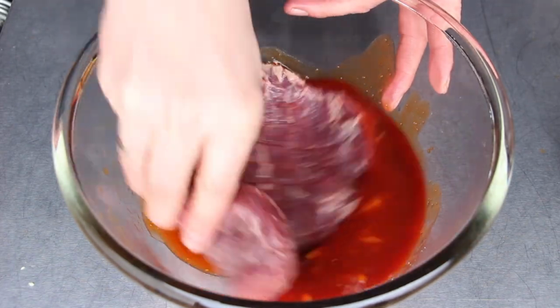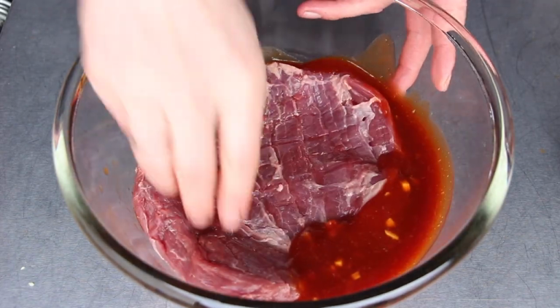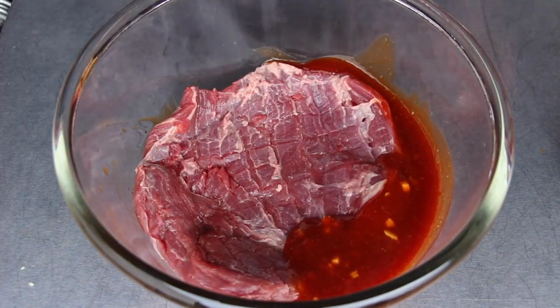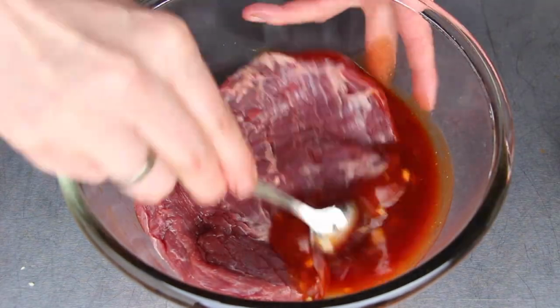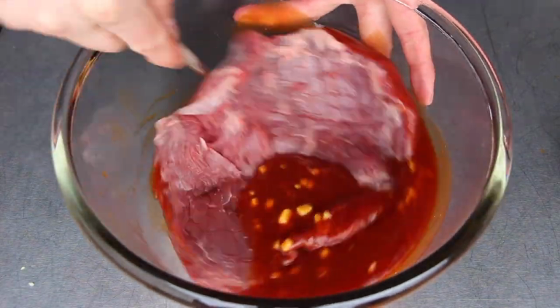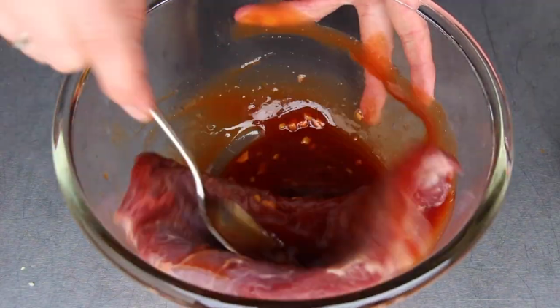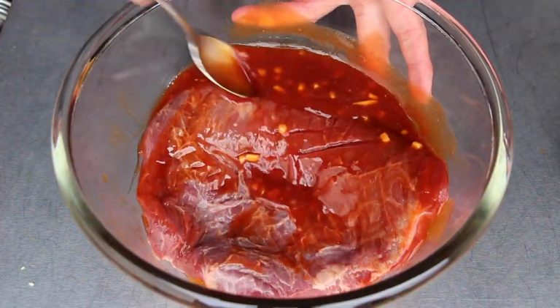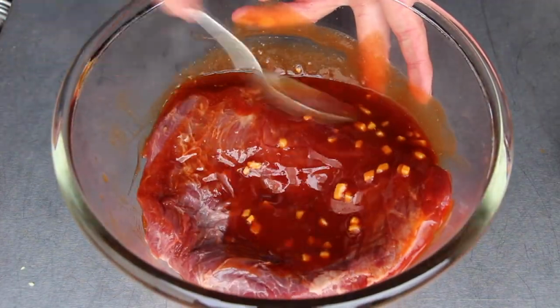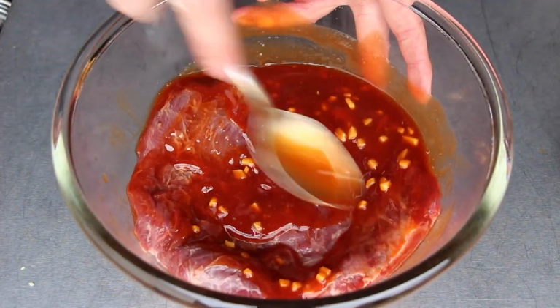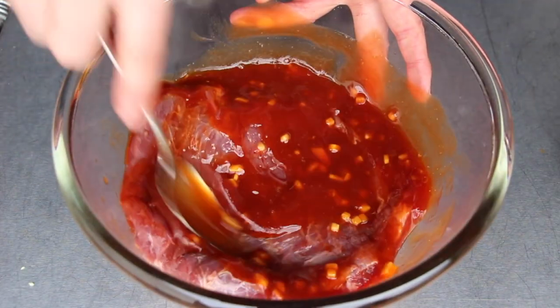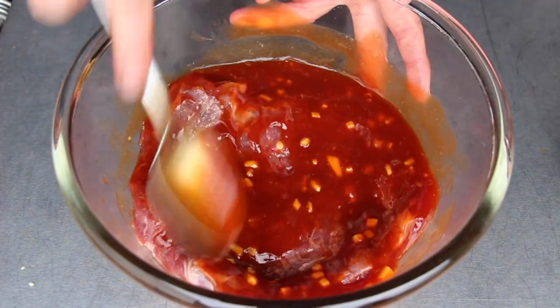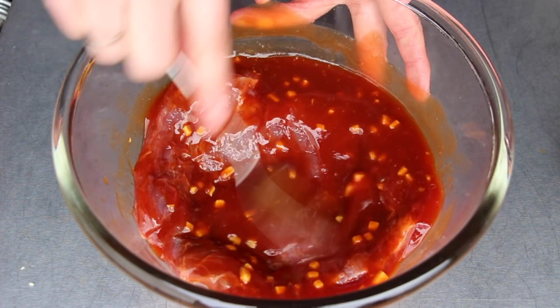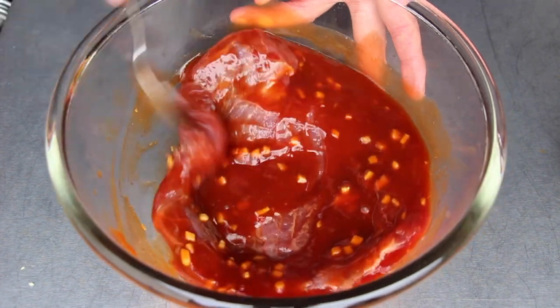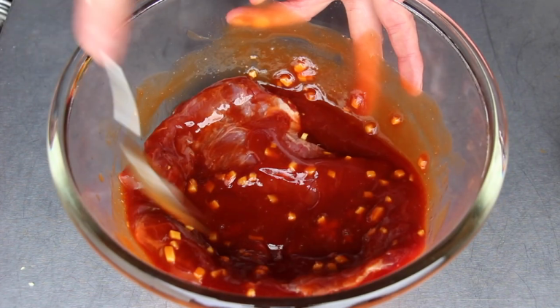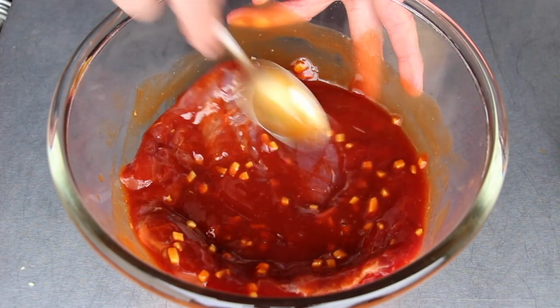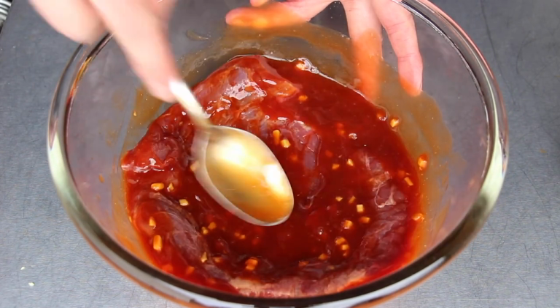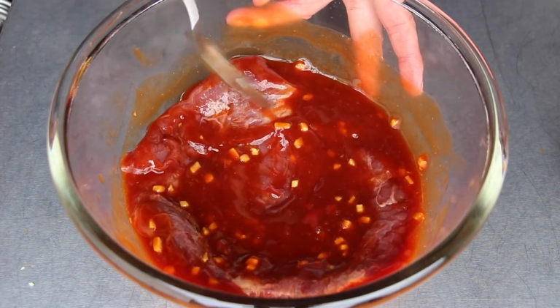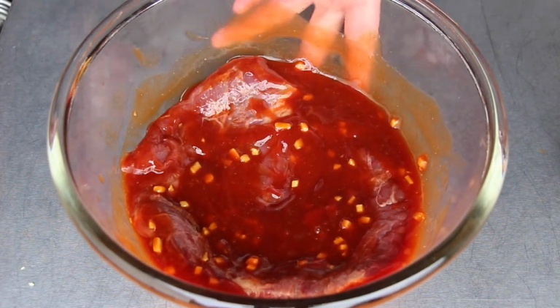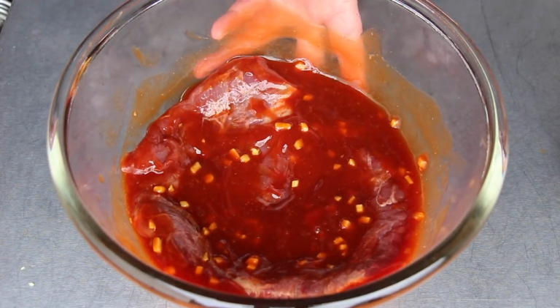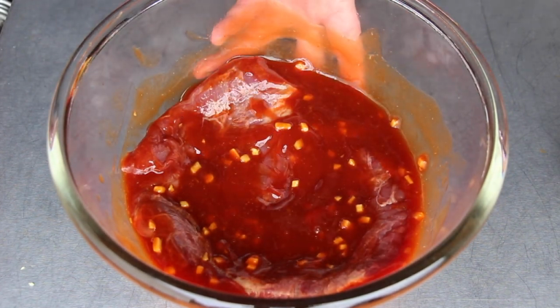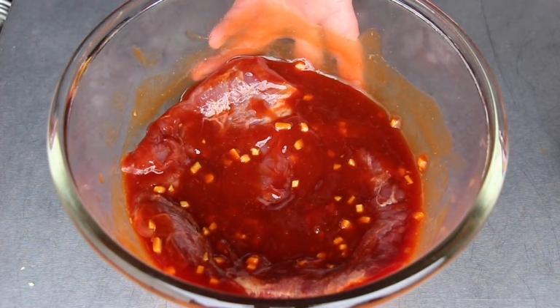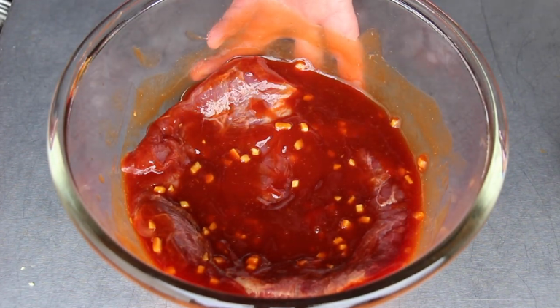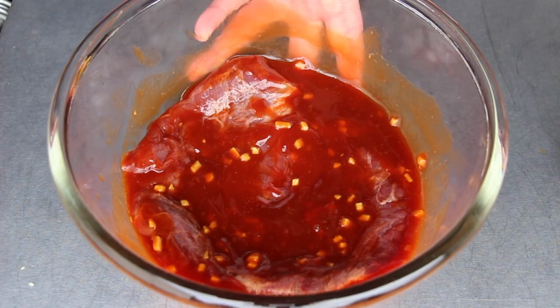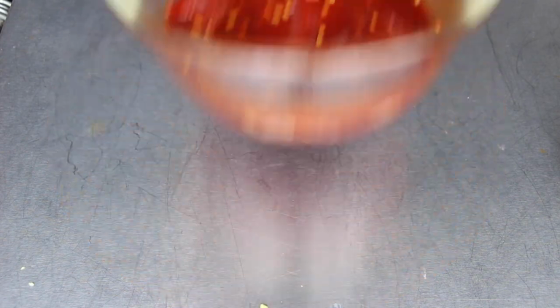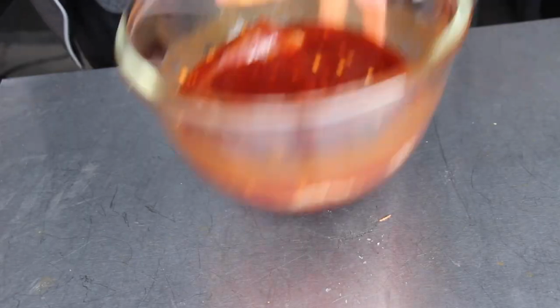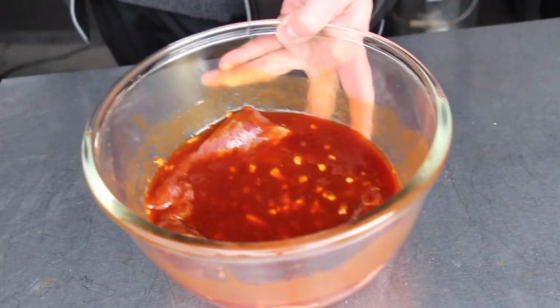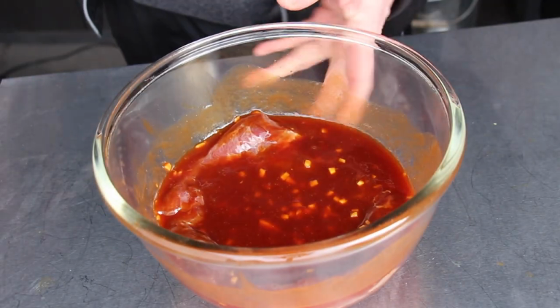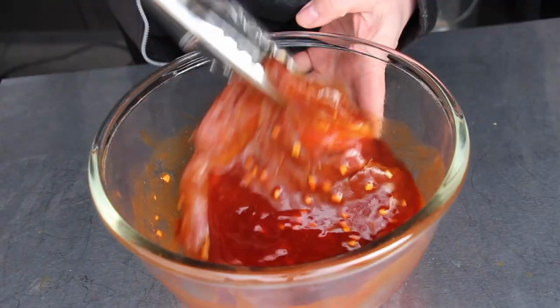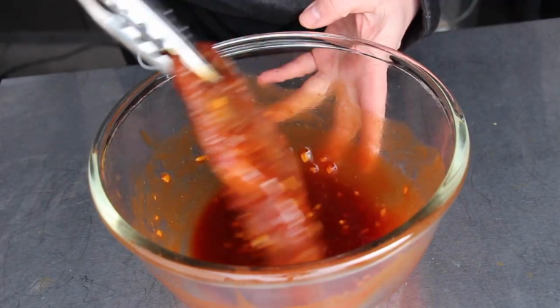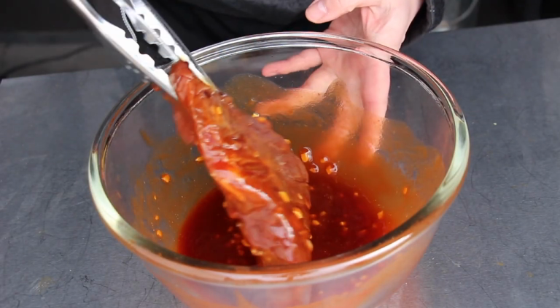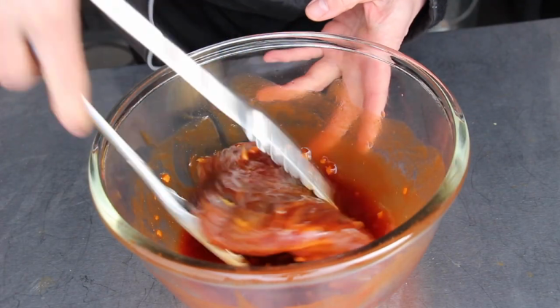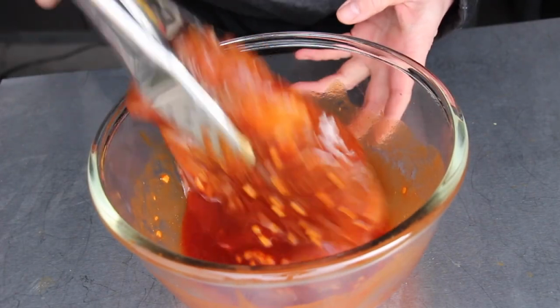Throw the flank steak into the marinade, give it a good mix, and let it sit in the refrigerator for approximately four to six hours. Six hours is better than four. This is how it looks after six hours.